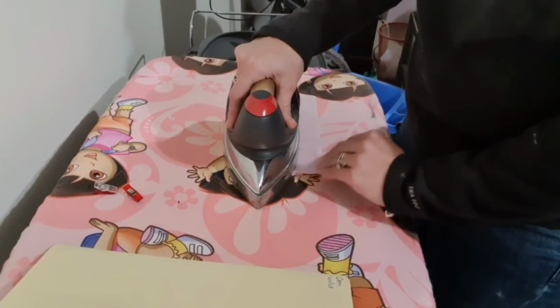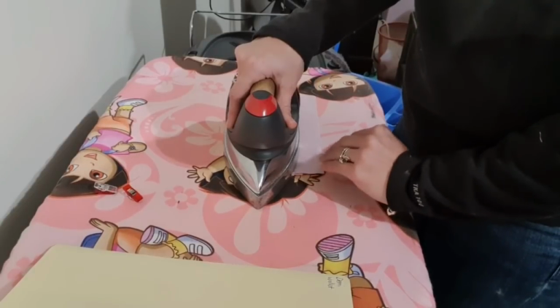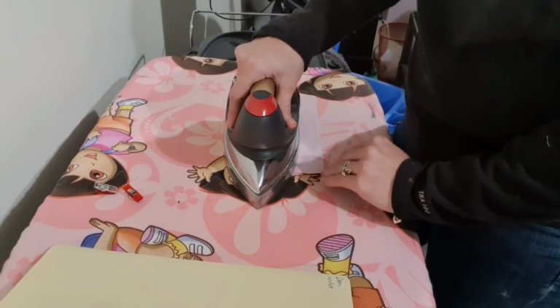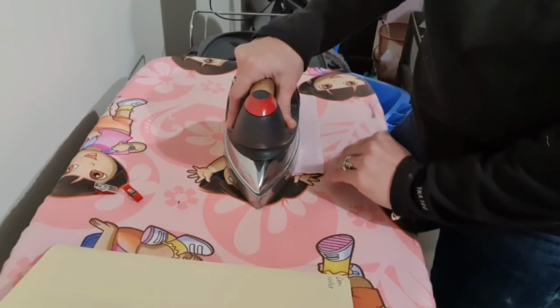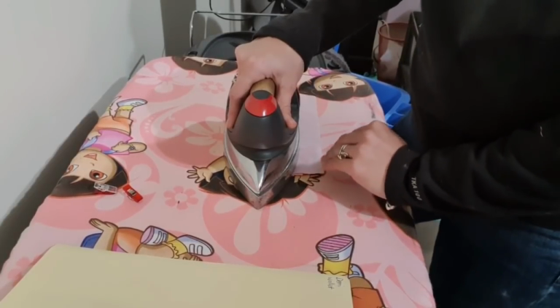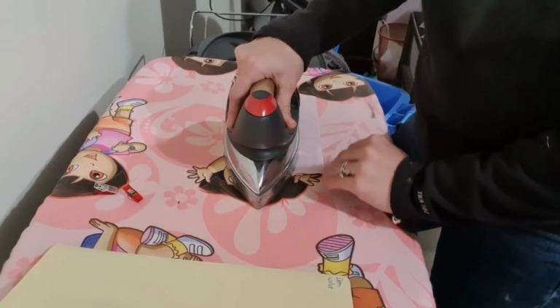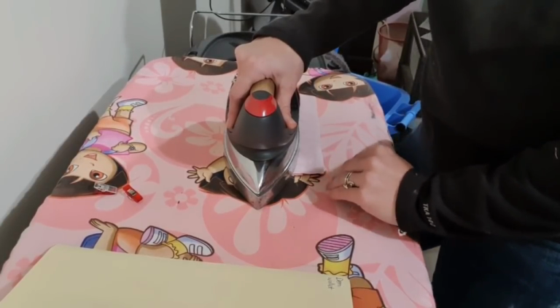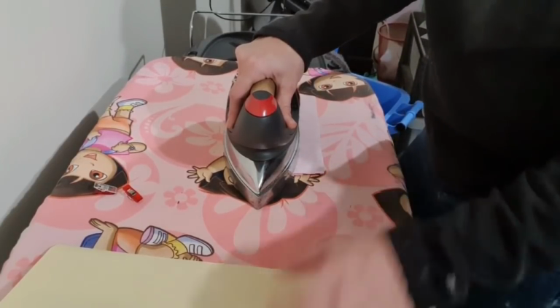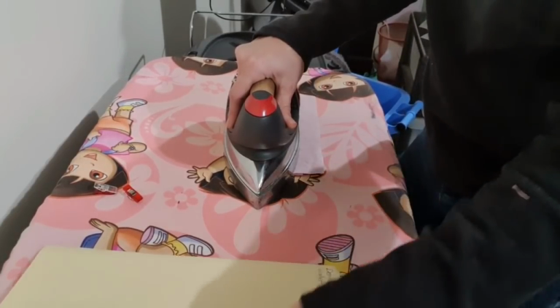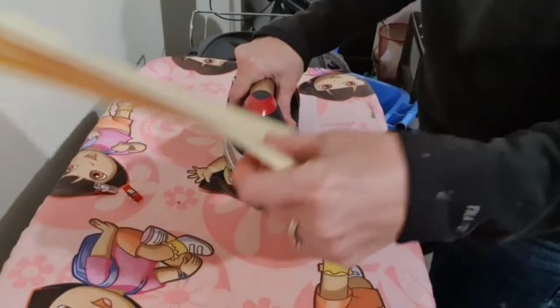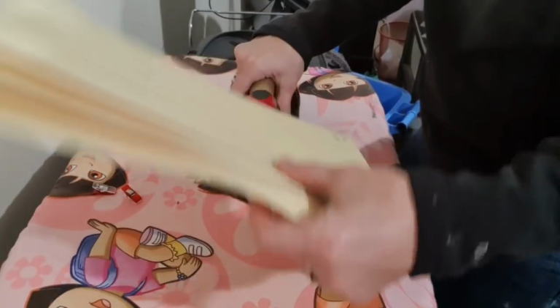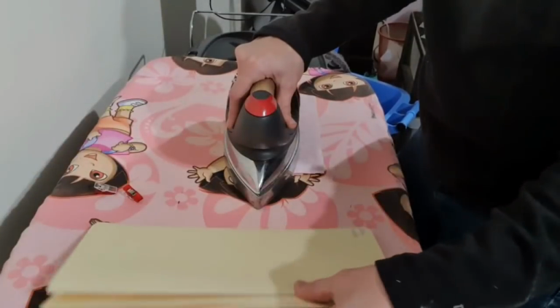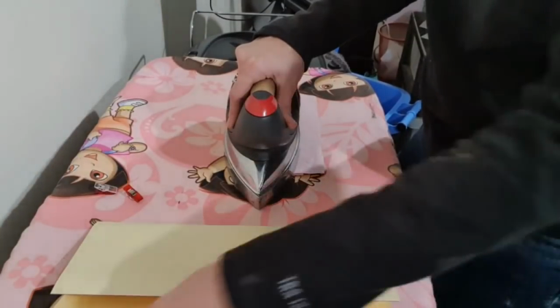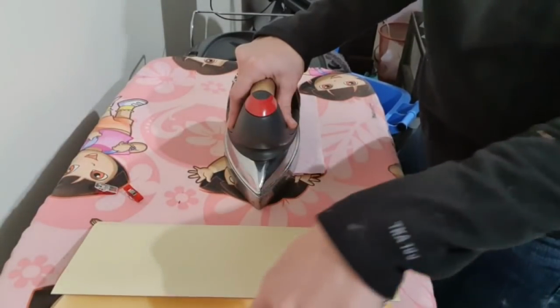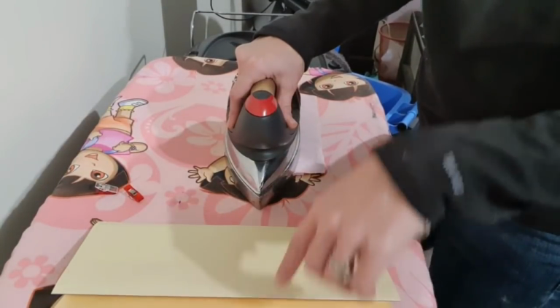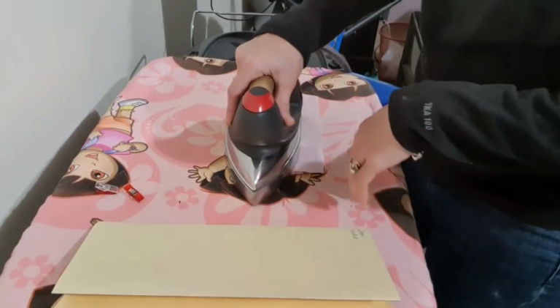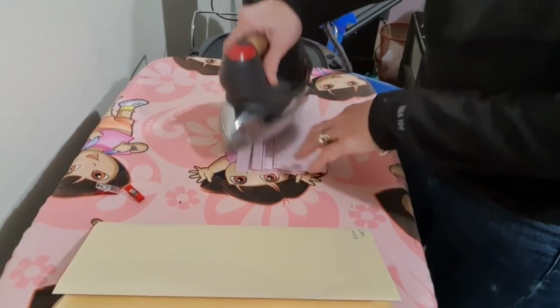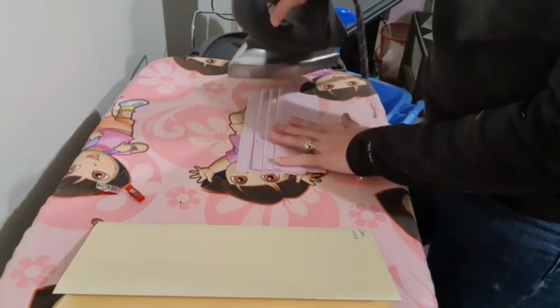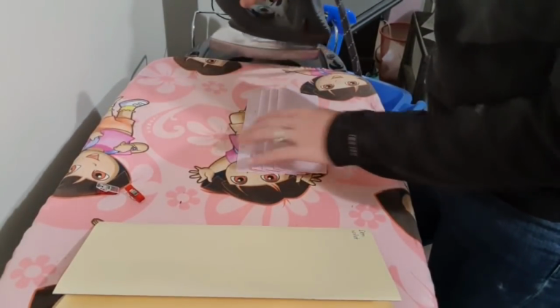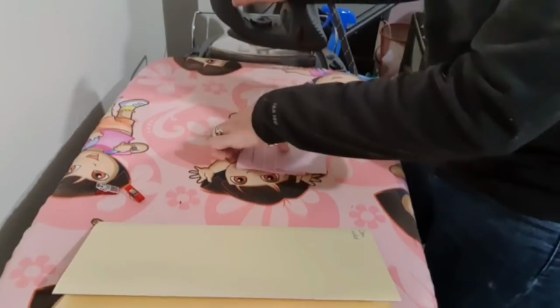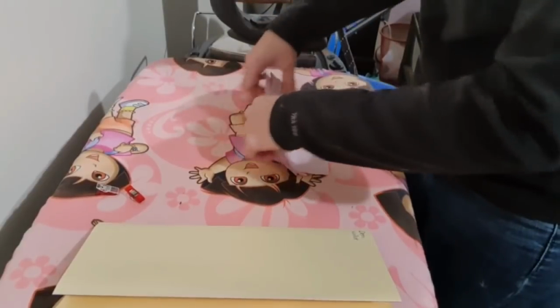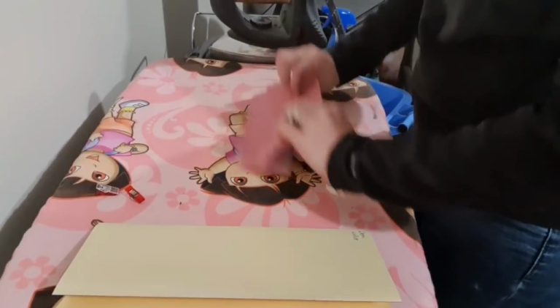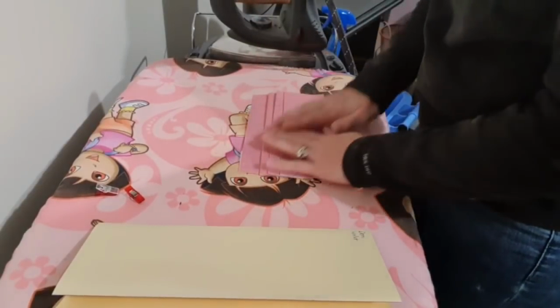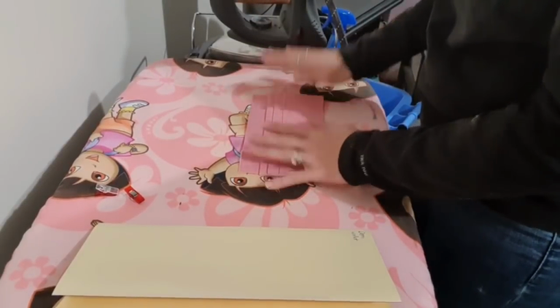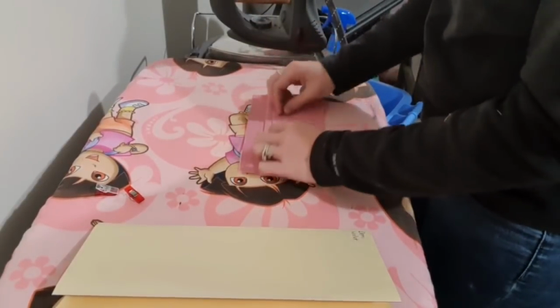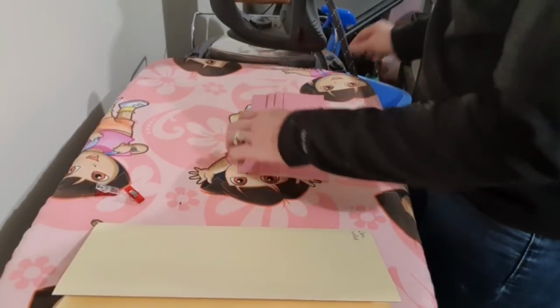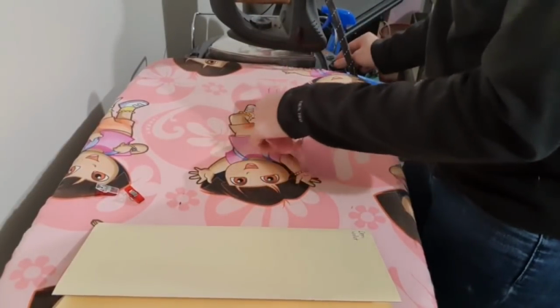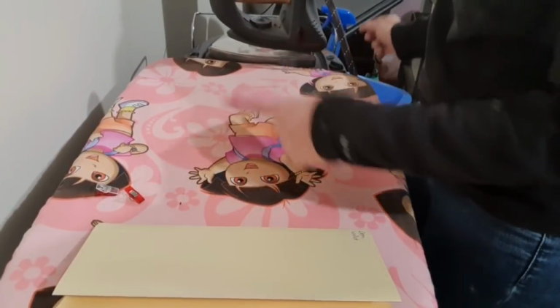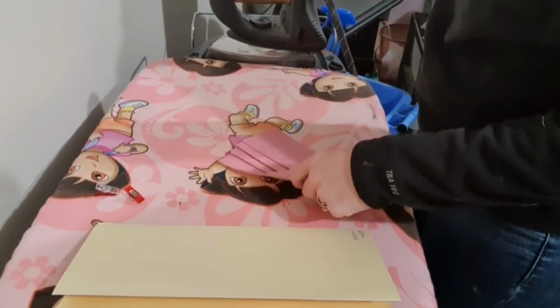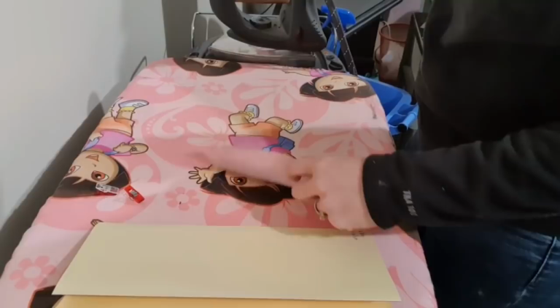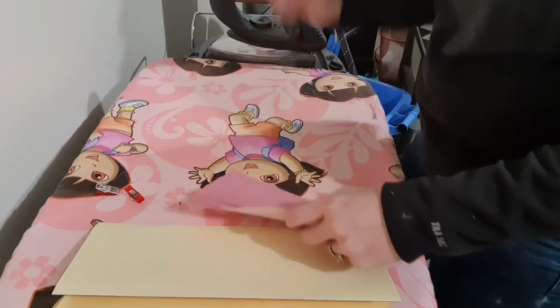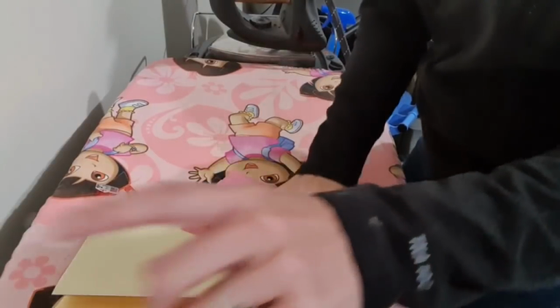If you have a heat press, you should put it in the heat press. Once it's in here, you just take the top clips off and heat press it, and that will squish it down wonderfully as well. That's all done, so now we're going to go over to the sewing machine.